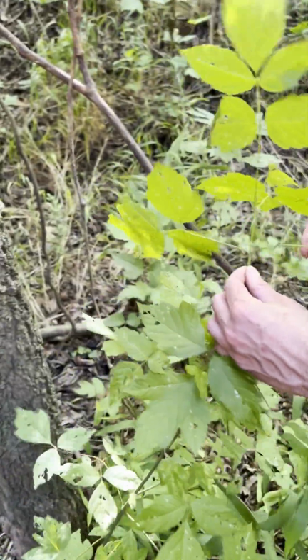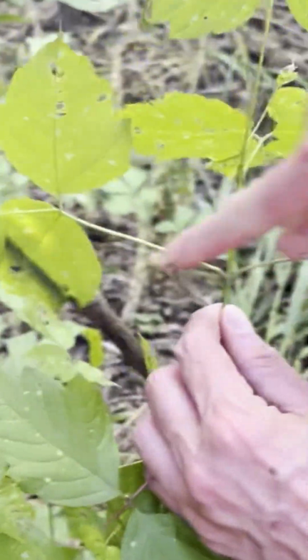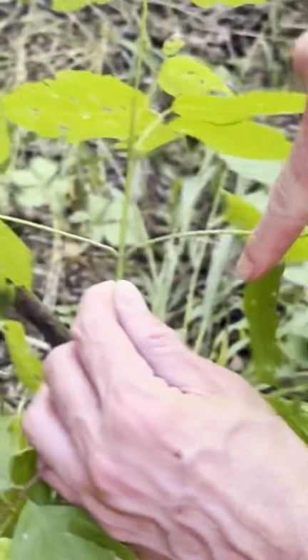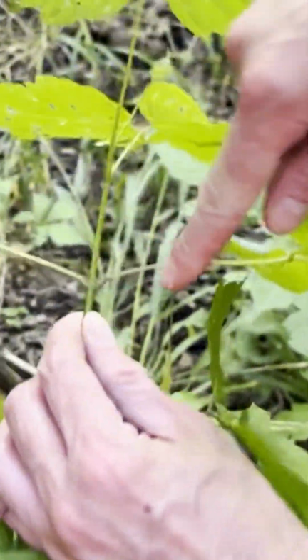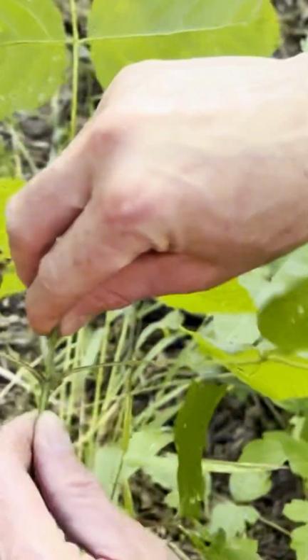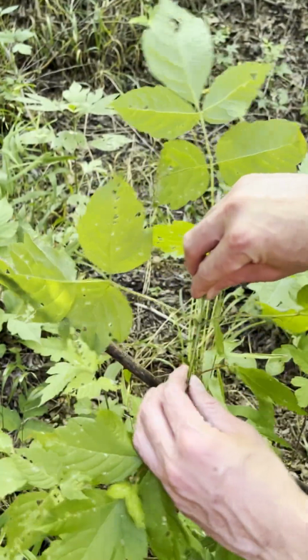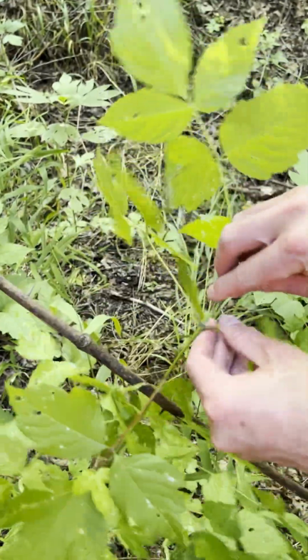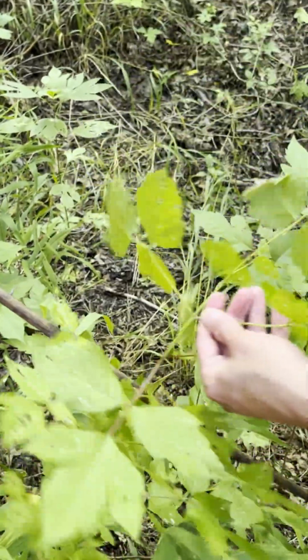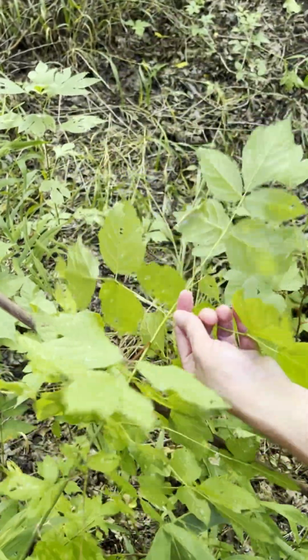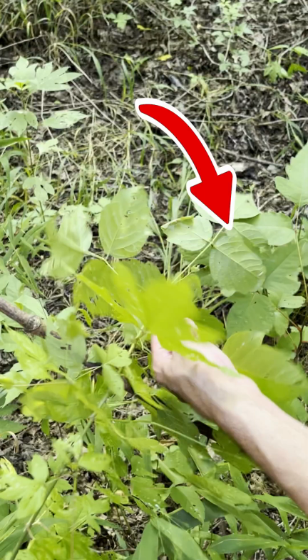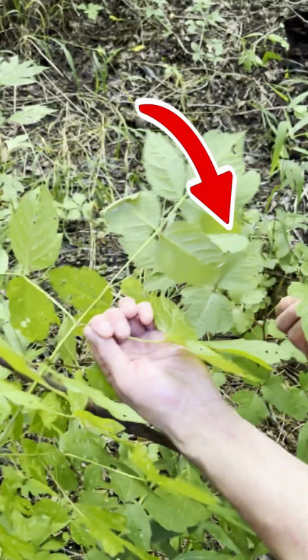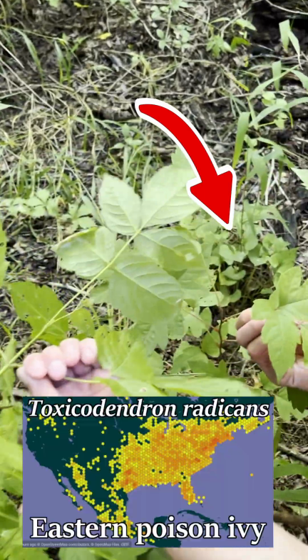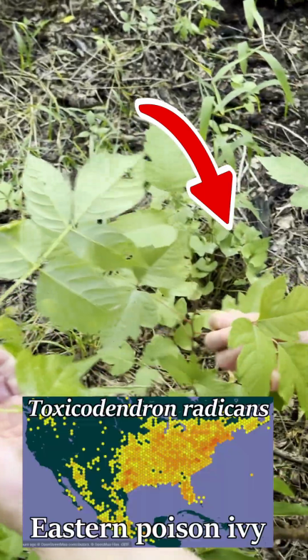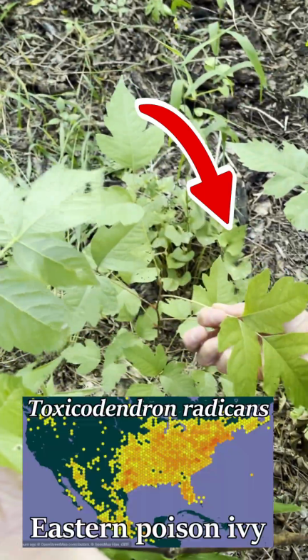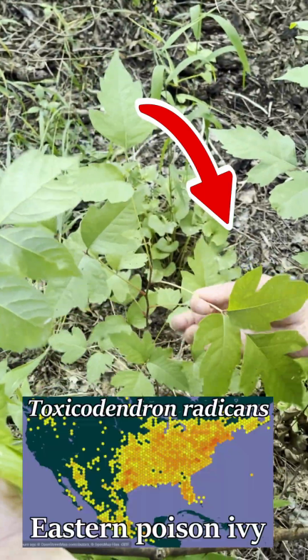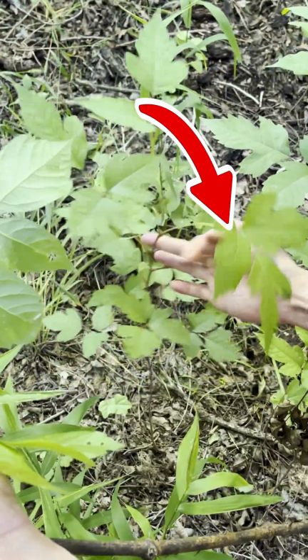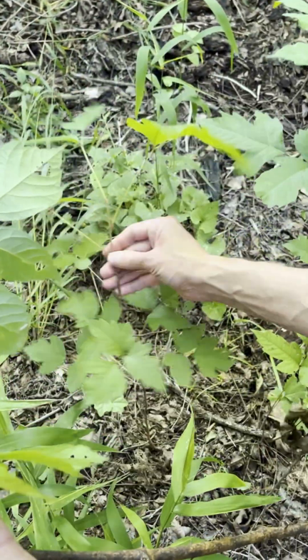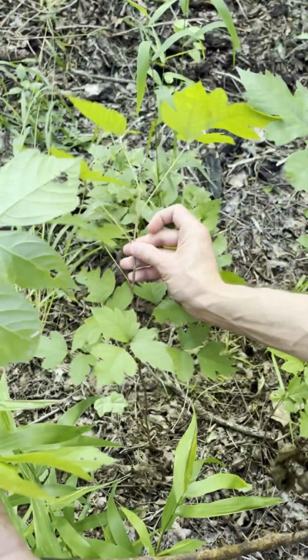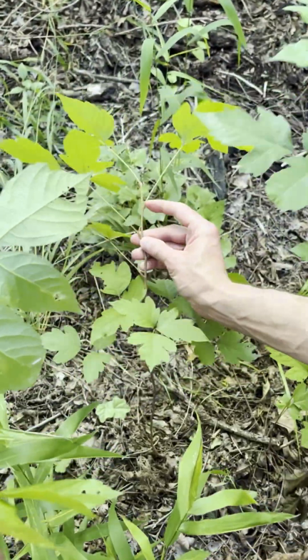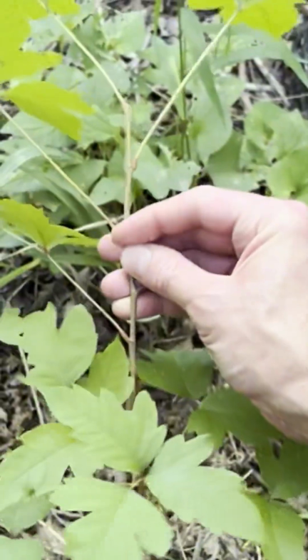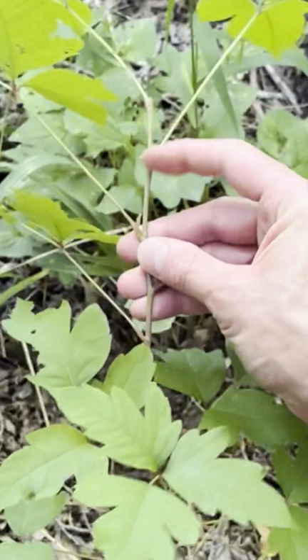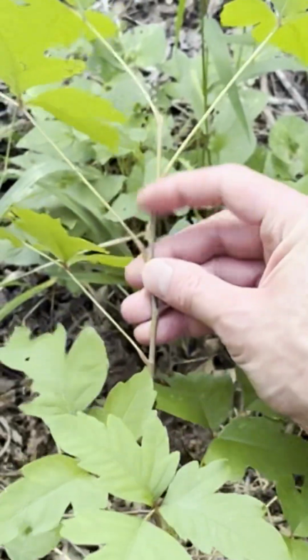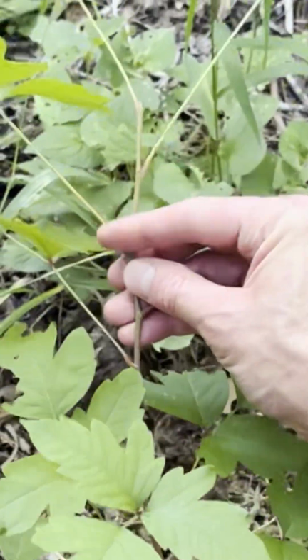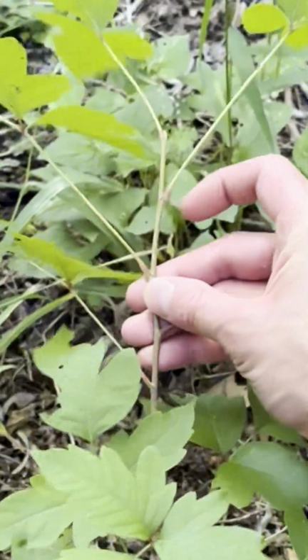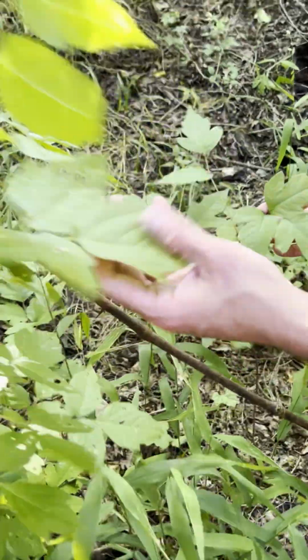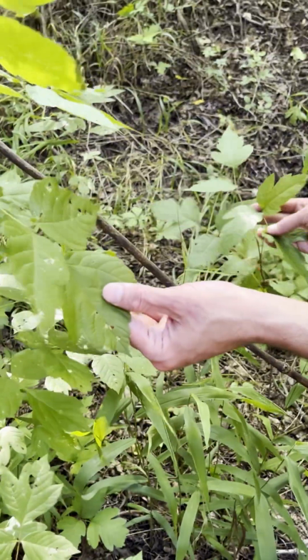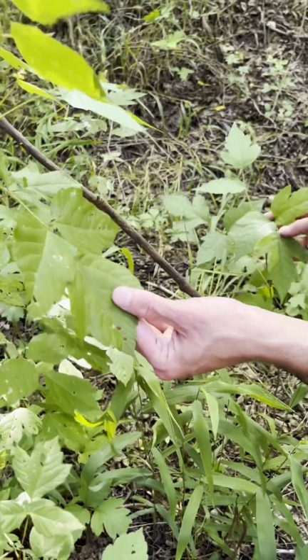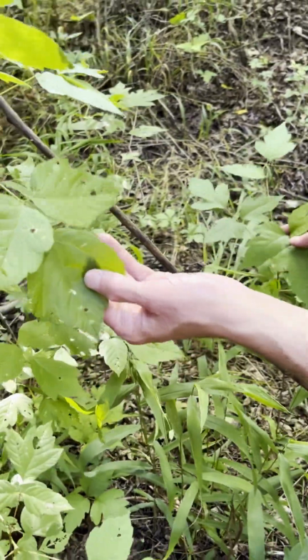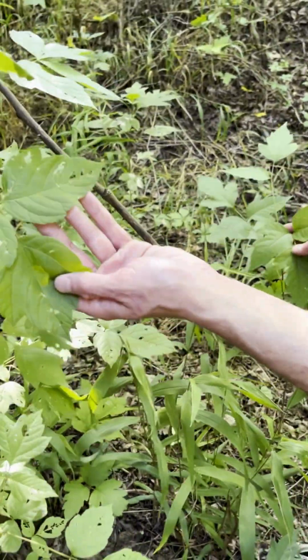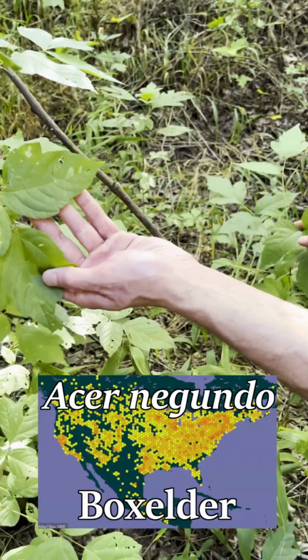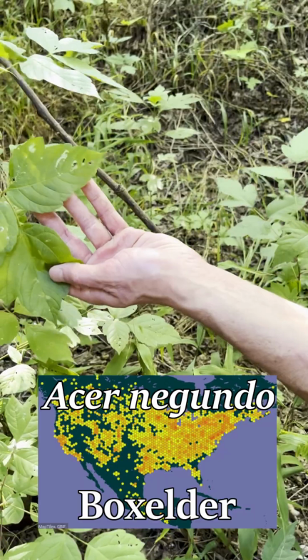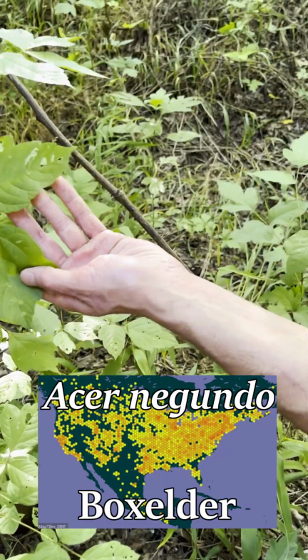You see how this has opposite branching? Well, this is actual poison ivy, Toxicodendron radicans, and it does not have opposite branching. It's alternate on the stem there. Otherwise, they're extremely similar. This is Box Elder, Acer negundo.